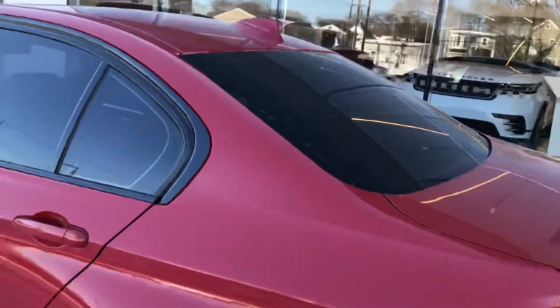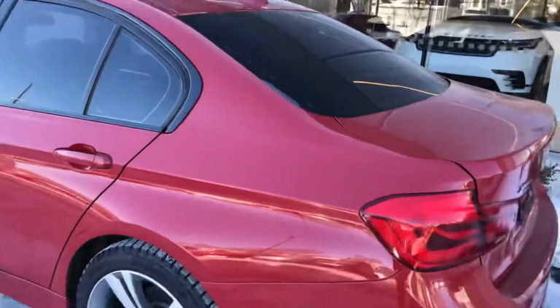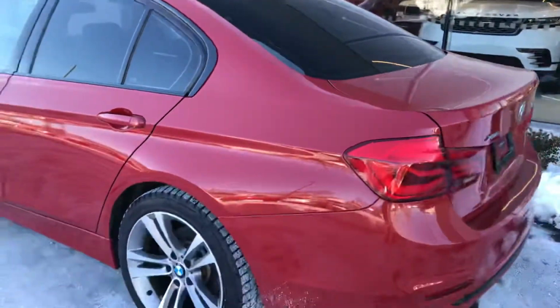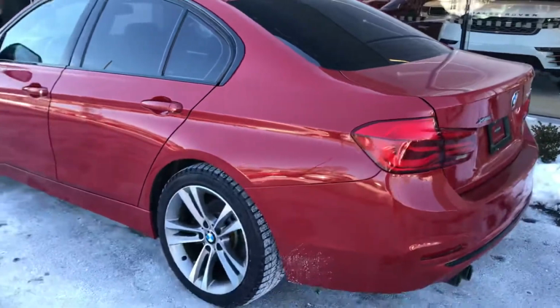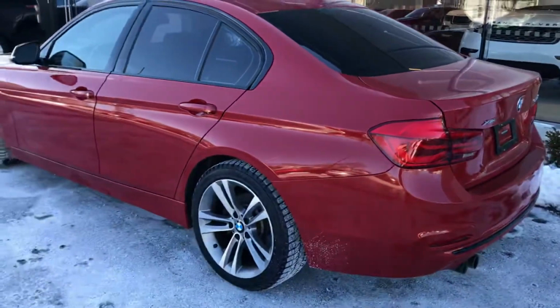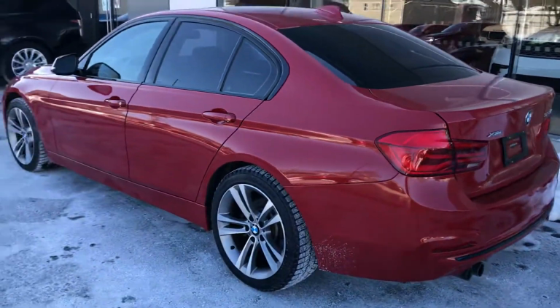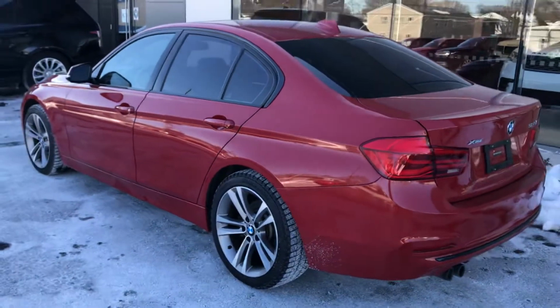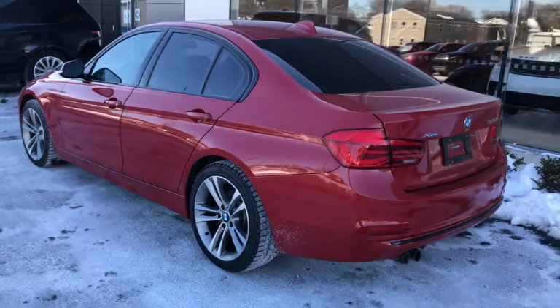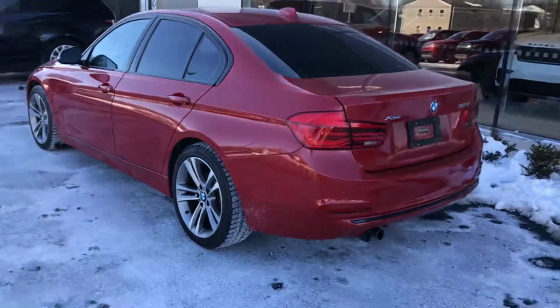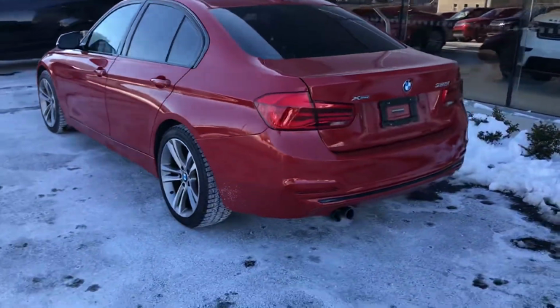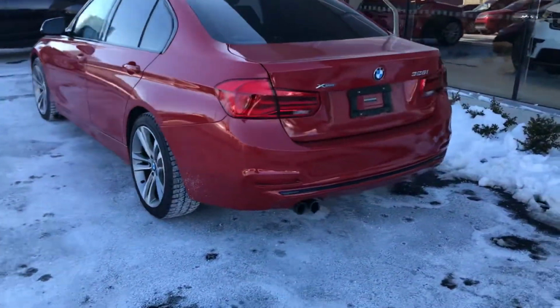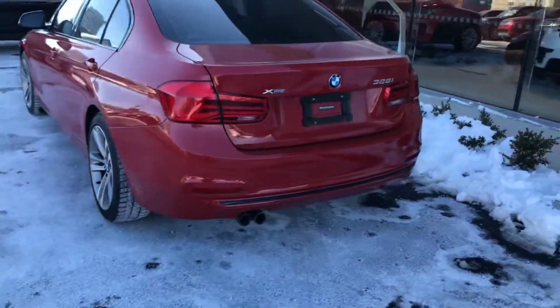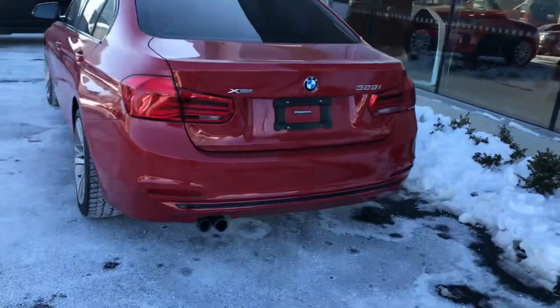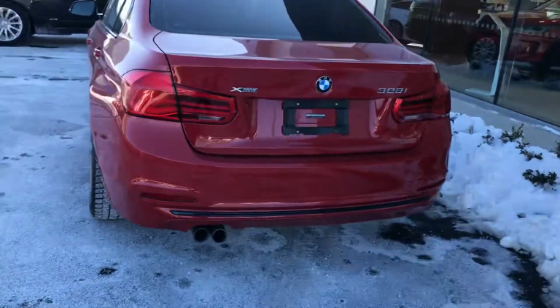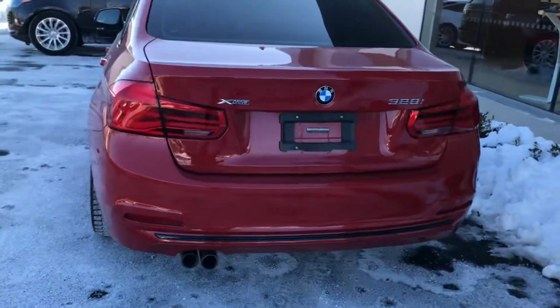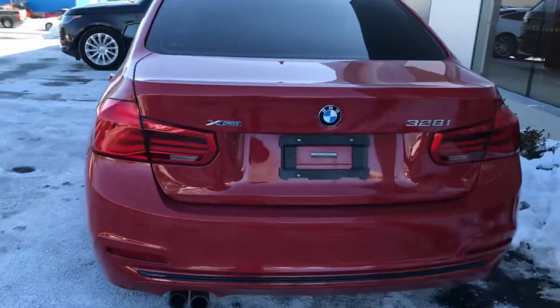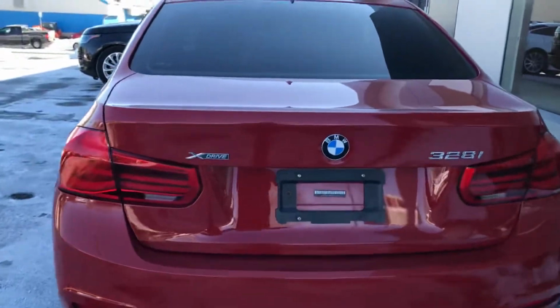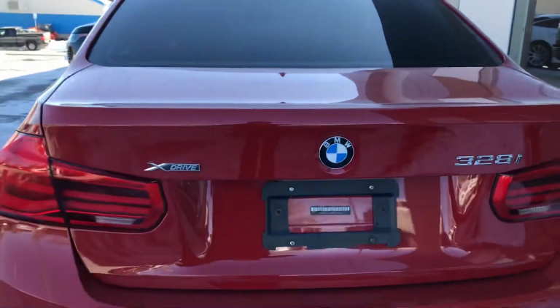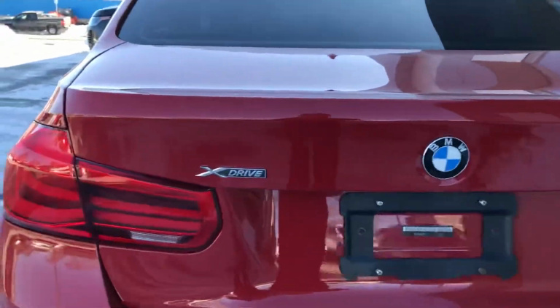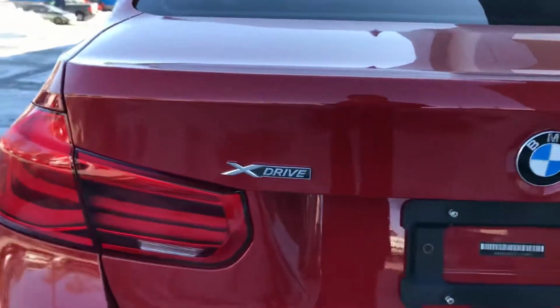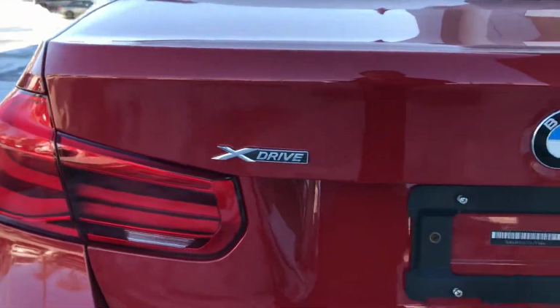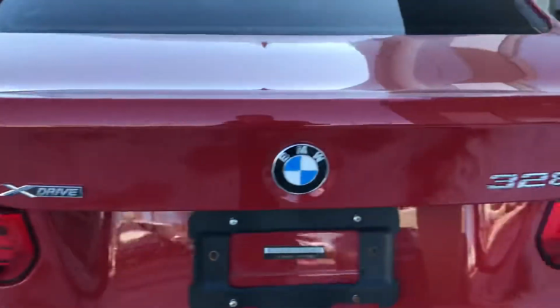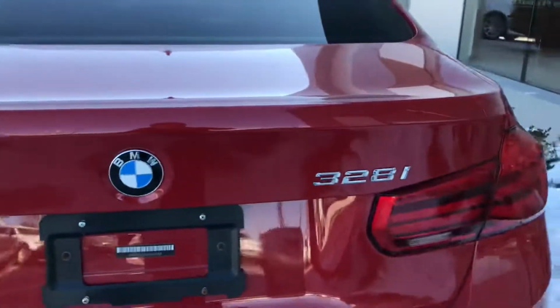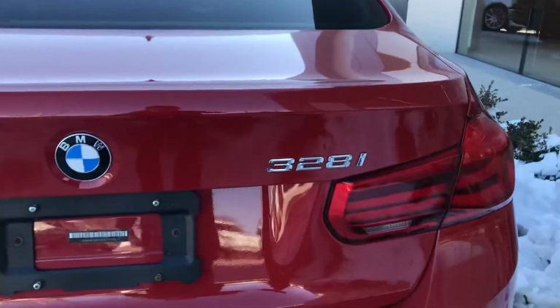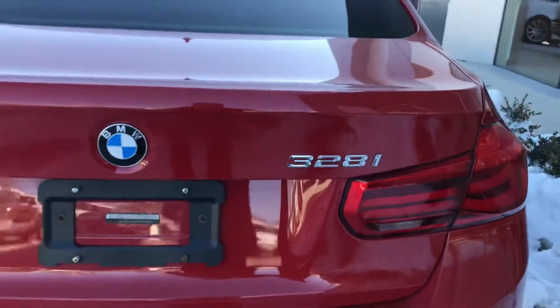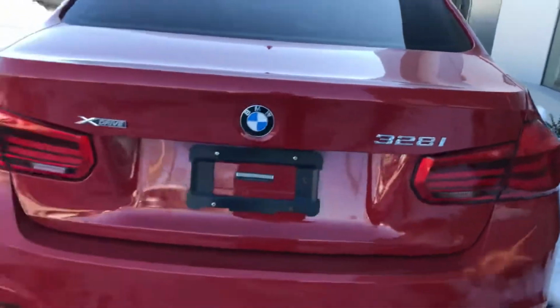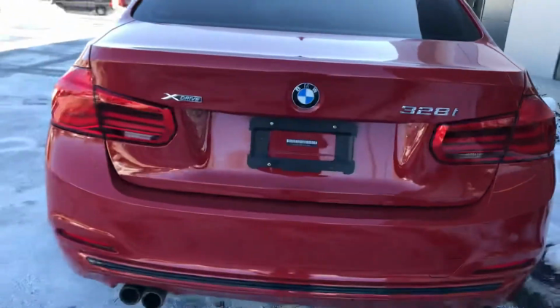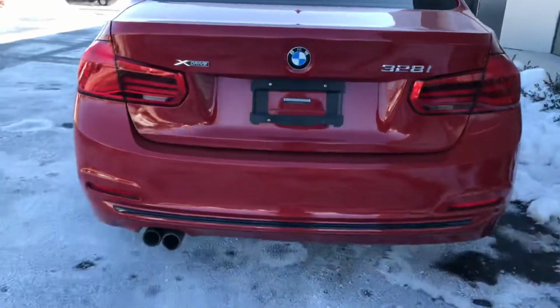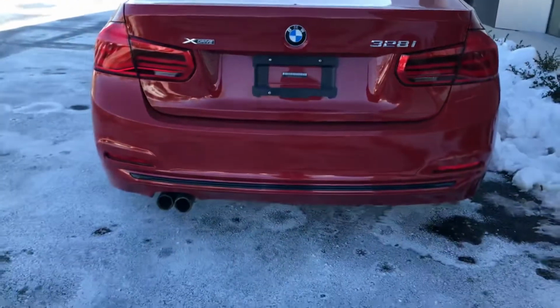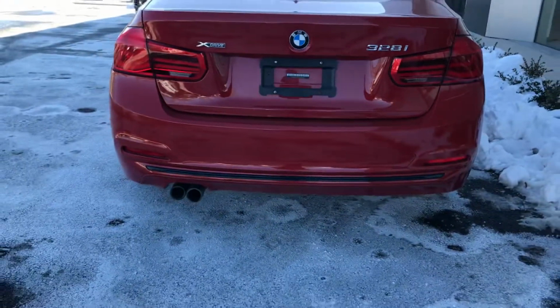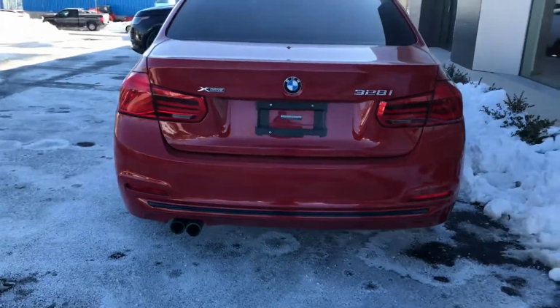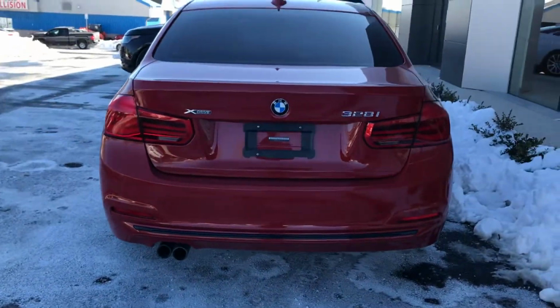I'll give you a nice shot of the side of the car. Back here there's your BMW logo, your X-Drive logo, your 328i logo, the dual exhaust on the back there with a chrome tip.